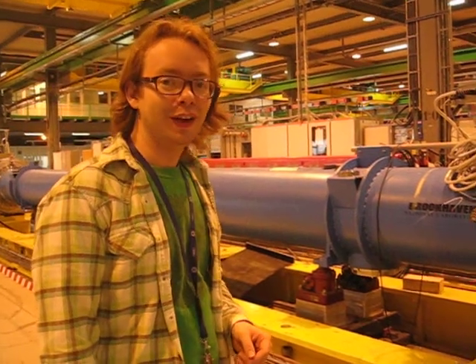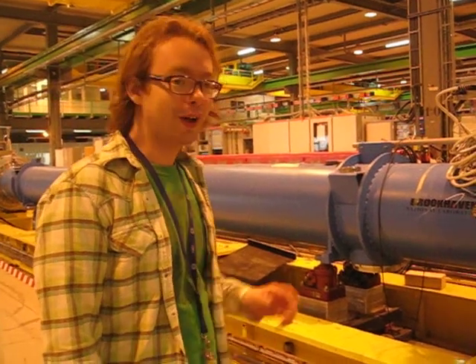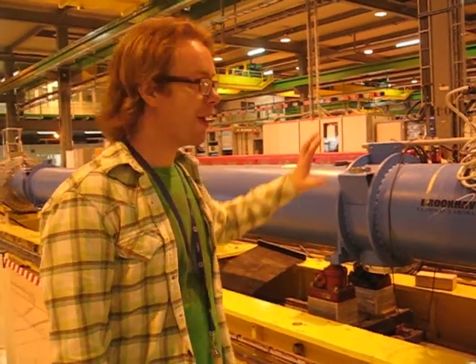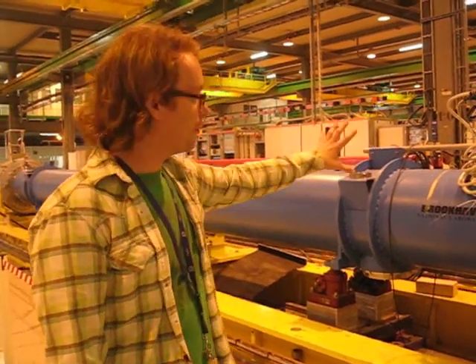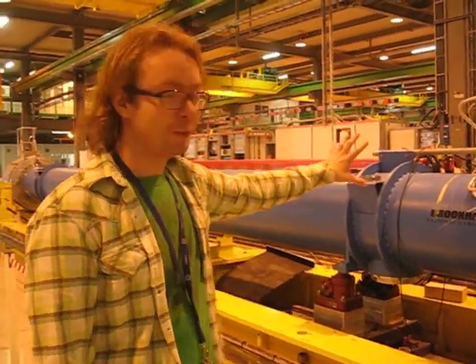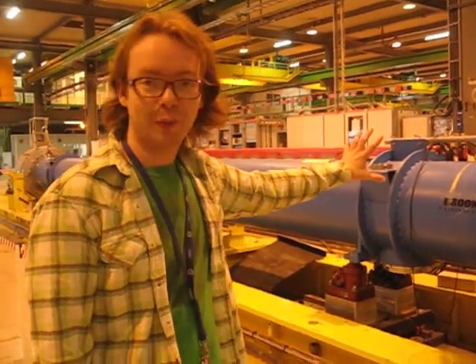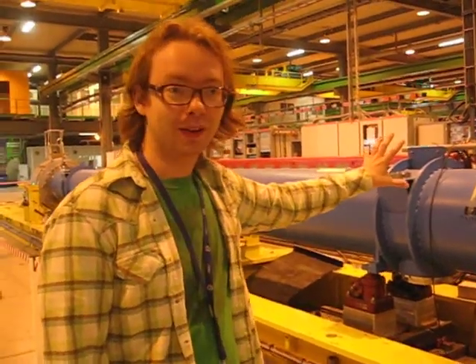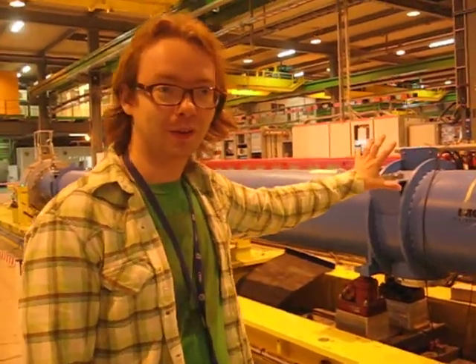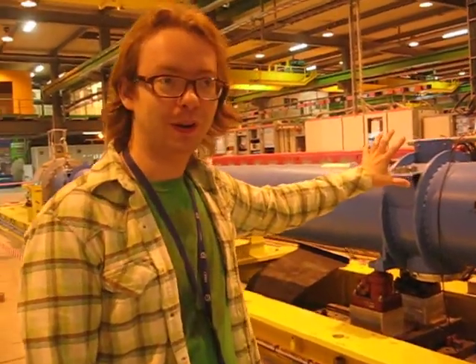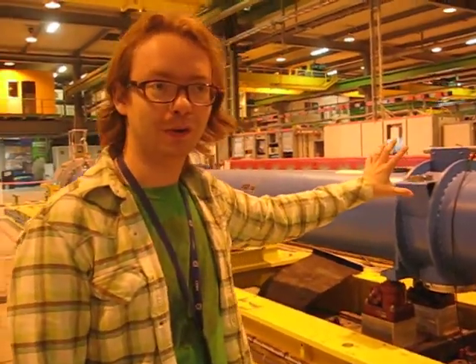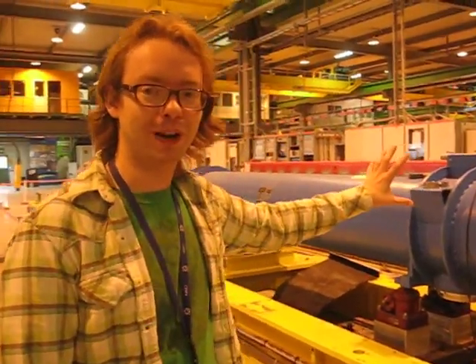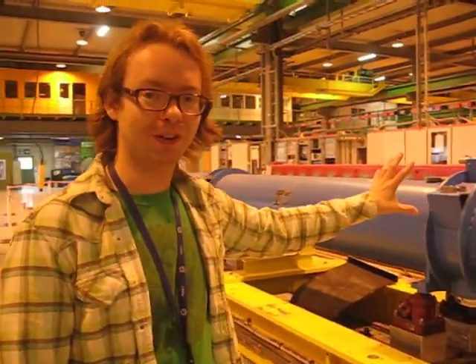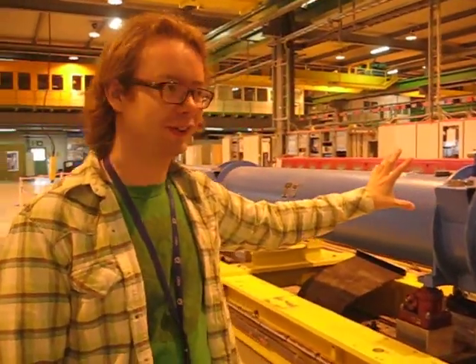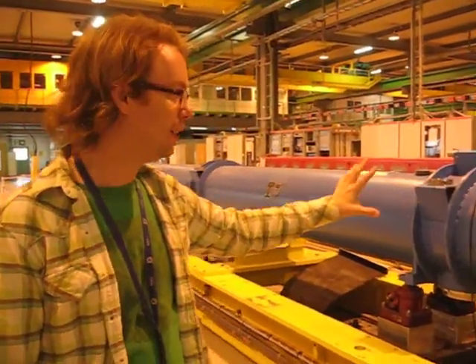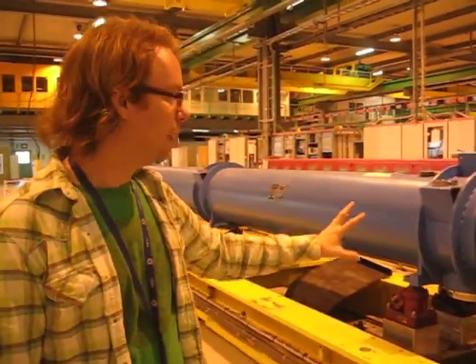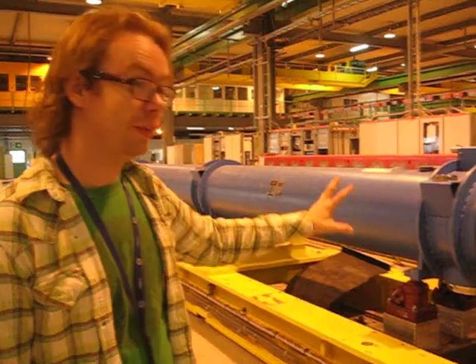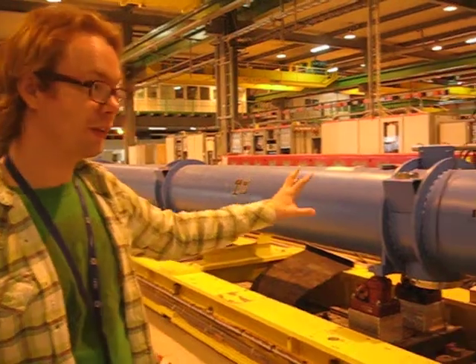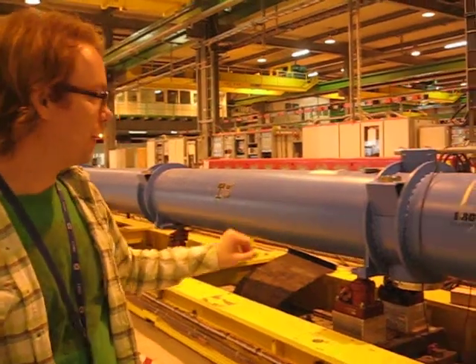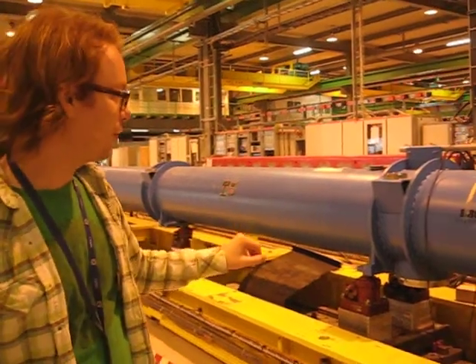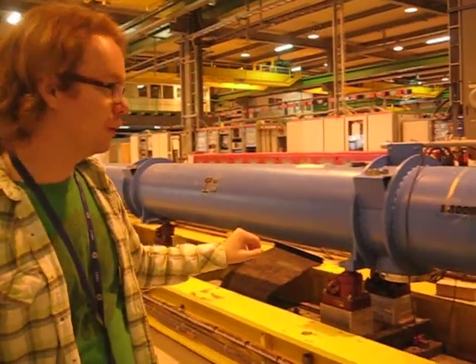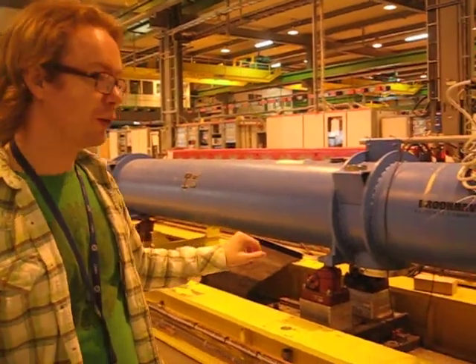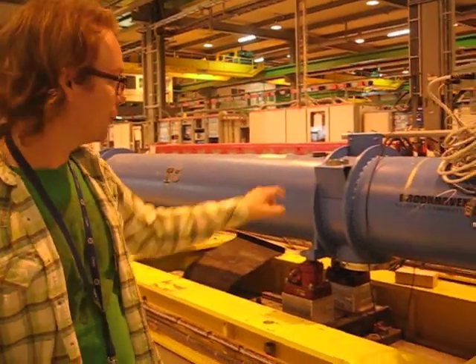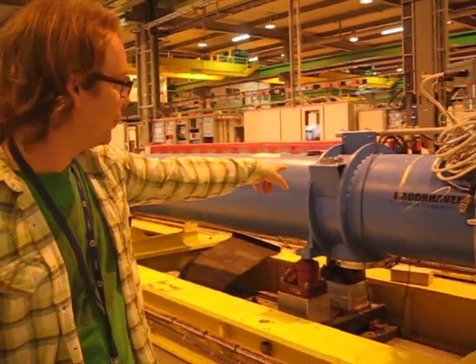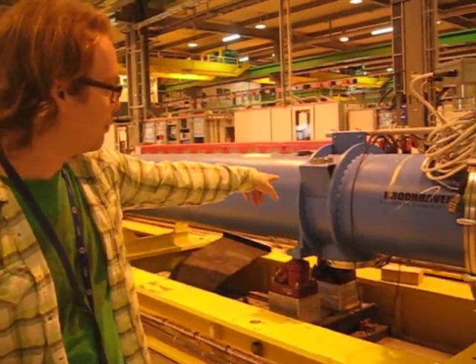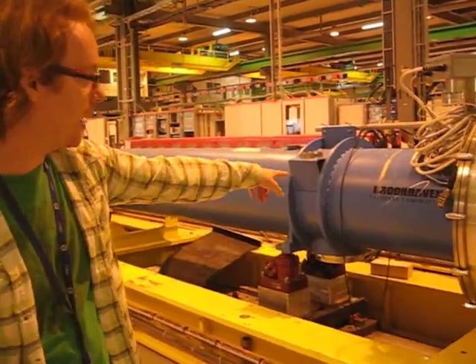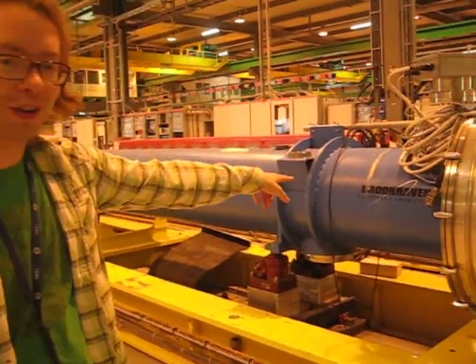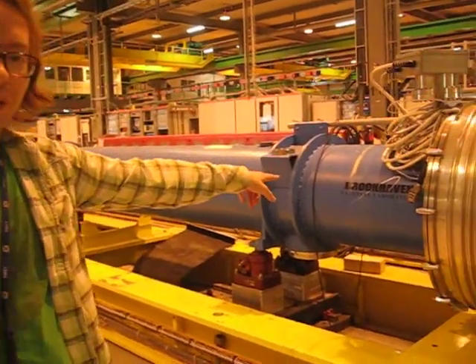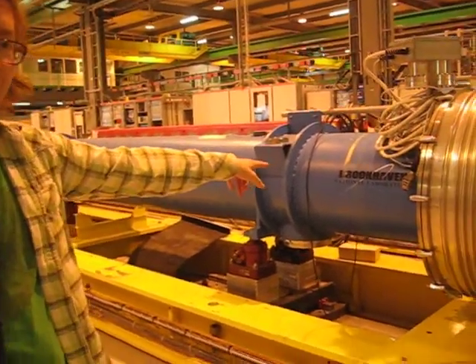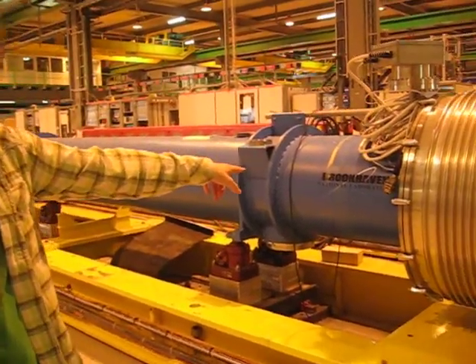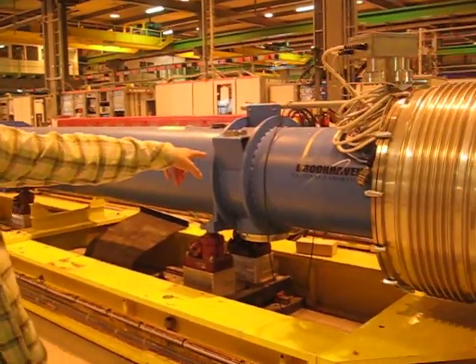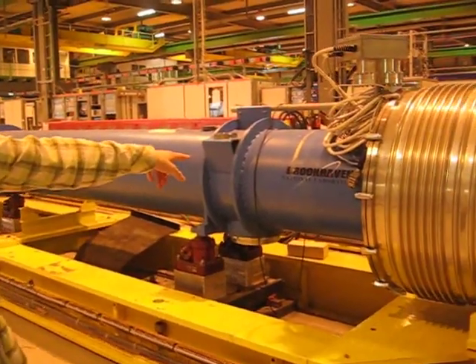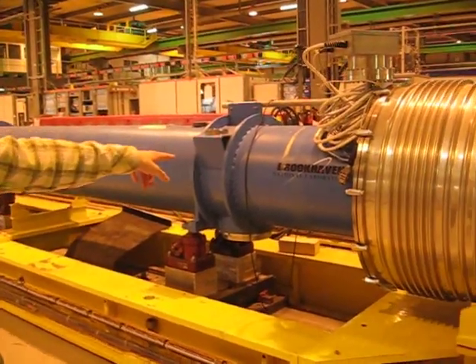Here I am in front of one of the magnets that's been hooked up ready for testing. These magnets are manufactured all over the world, and you can see Brookhaven National Laboratory actually labeled on the side.